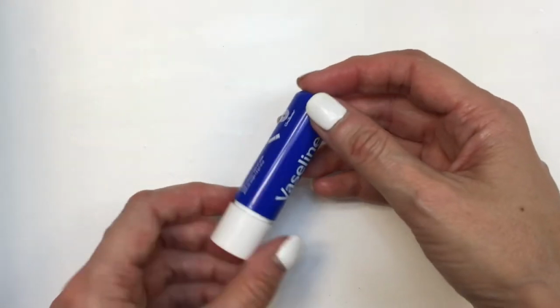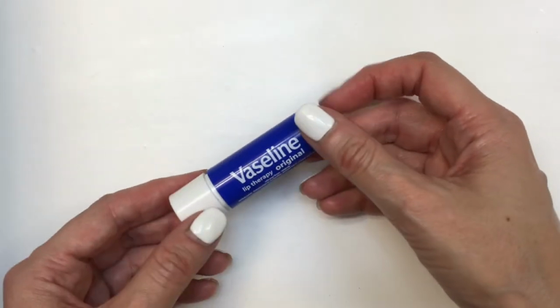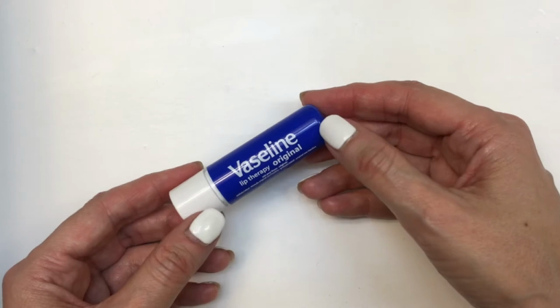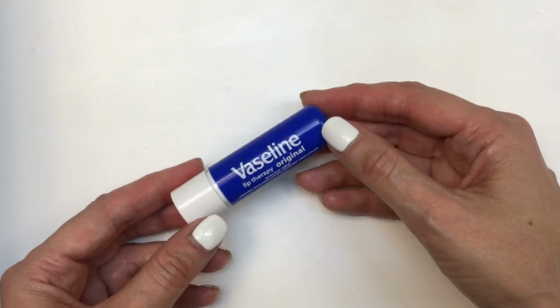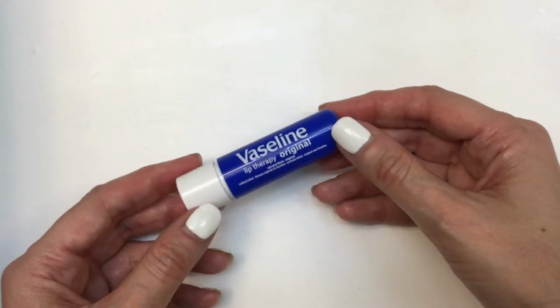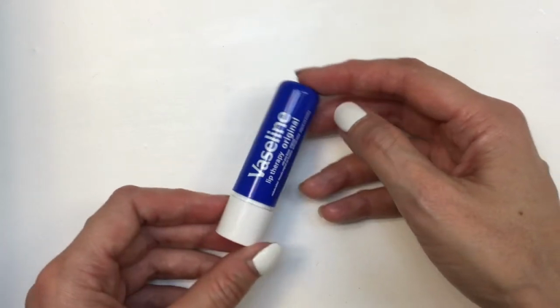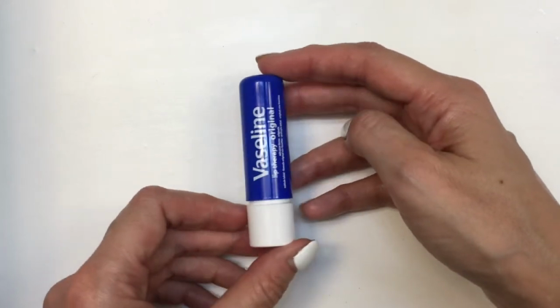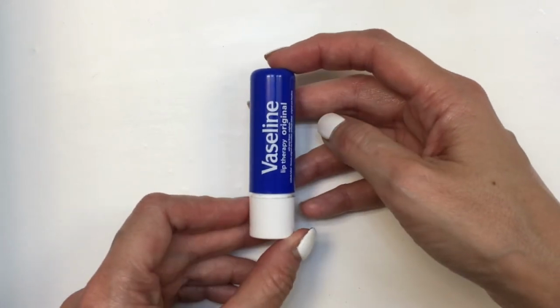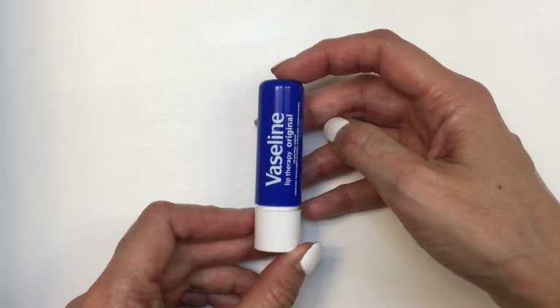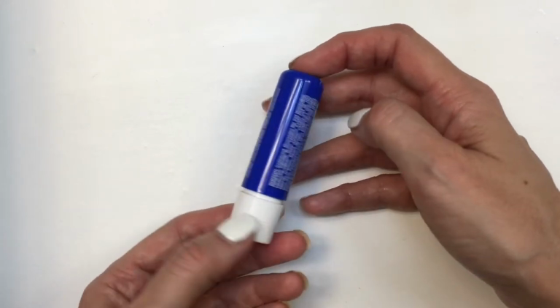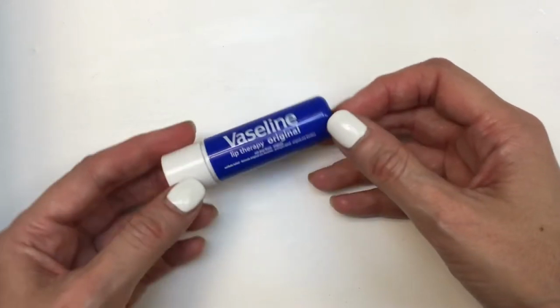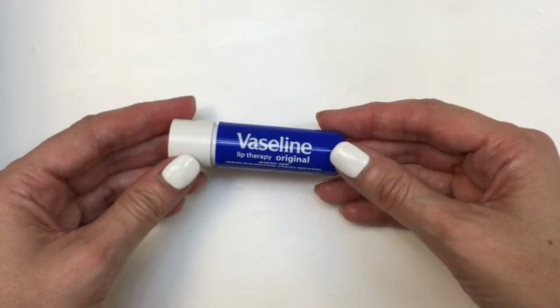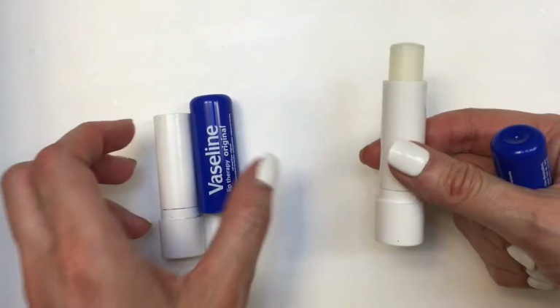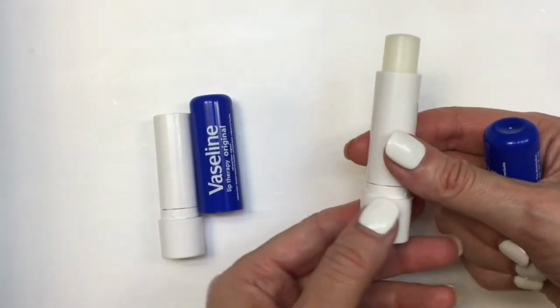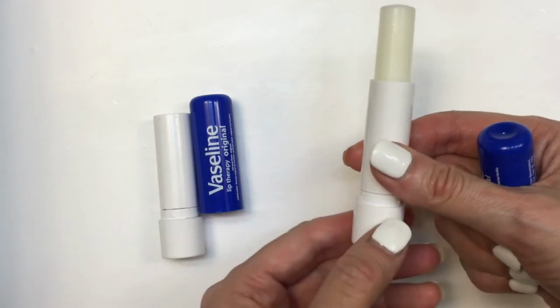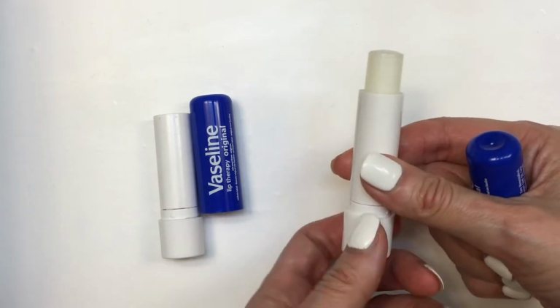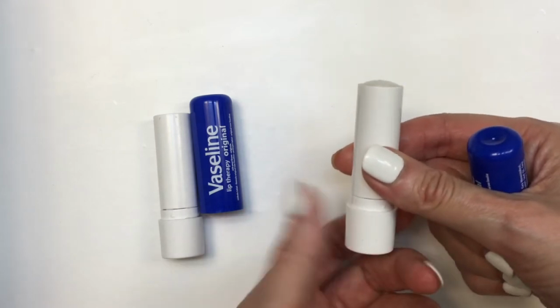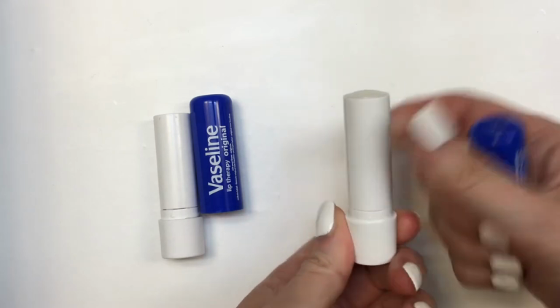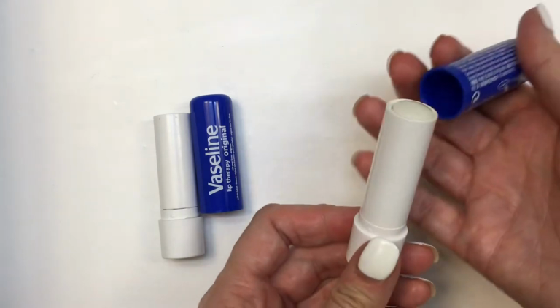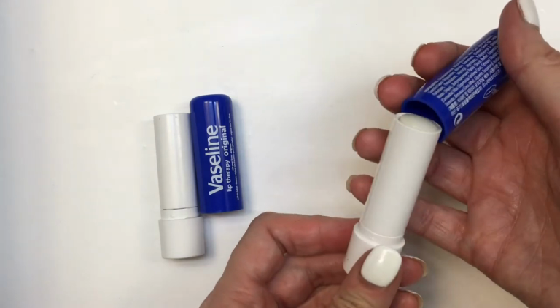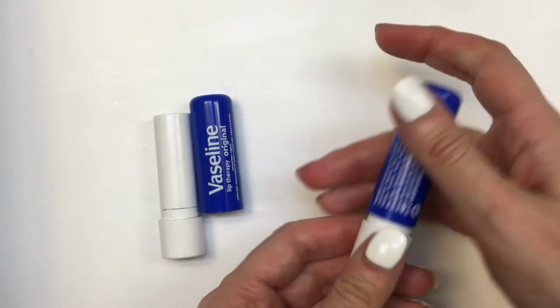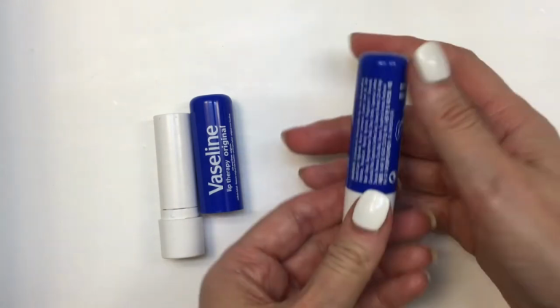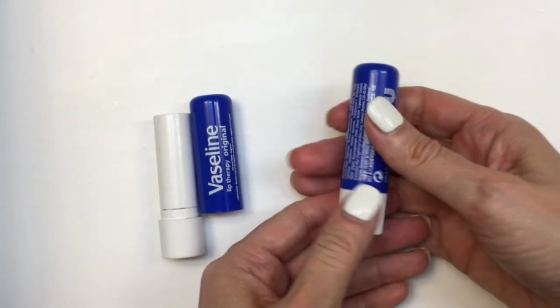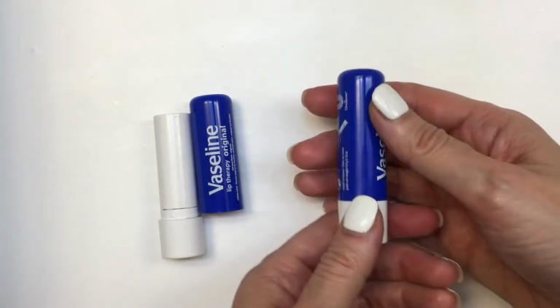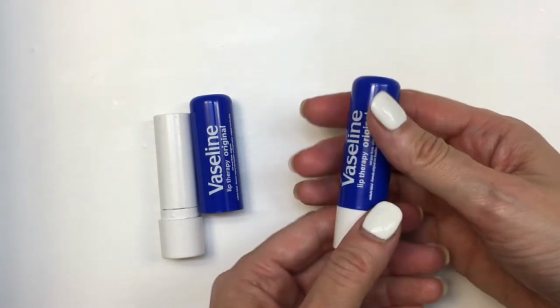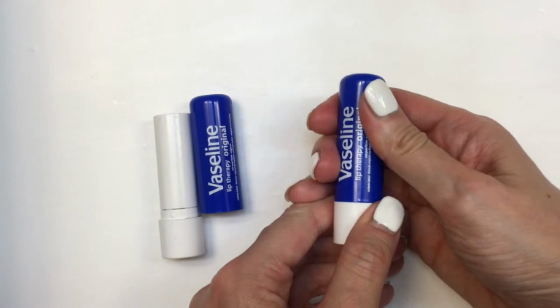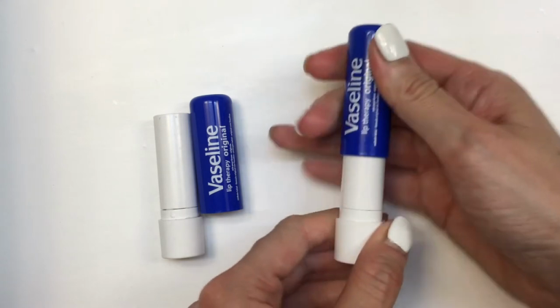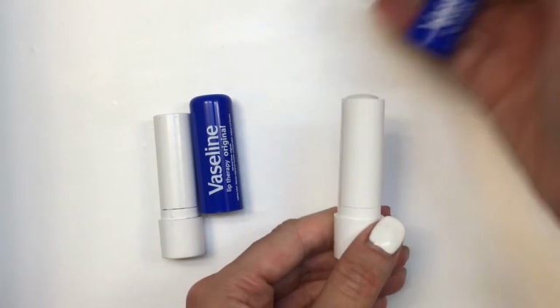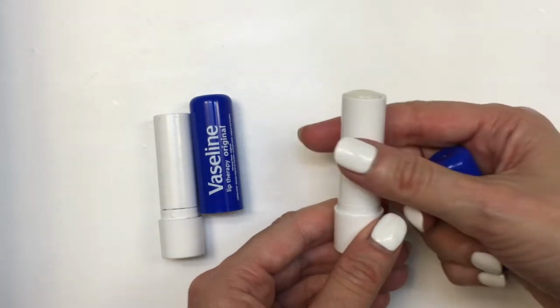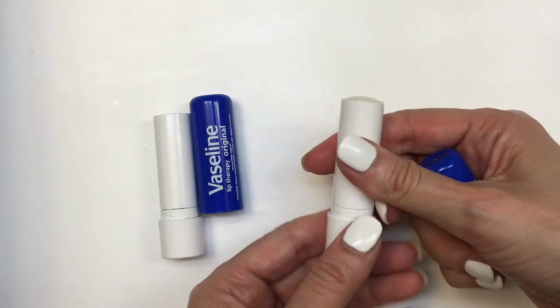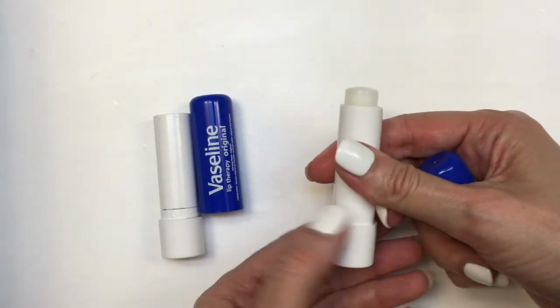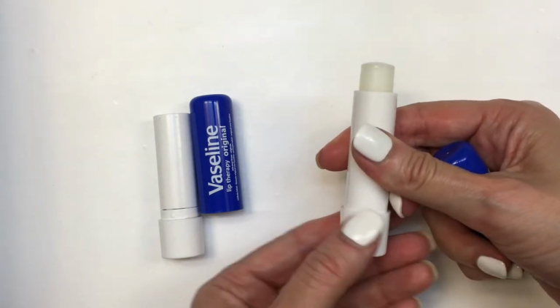And my favorite part is it's shiny. It looks like you're wearing lip gloss as opposed to a chapstick, but it's not sticky at all. It doesn't have any smell or anything. It's actually perfect, and it's really affordable. I'm kind of giving you a mini review of this, but I really like it.